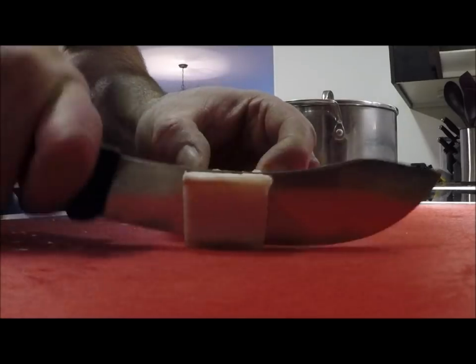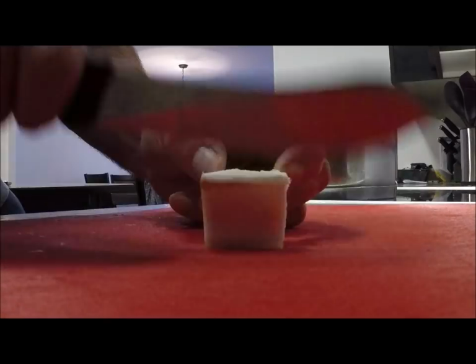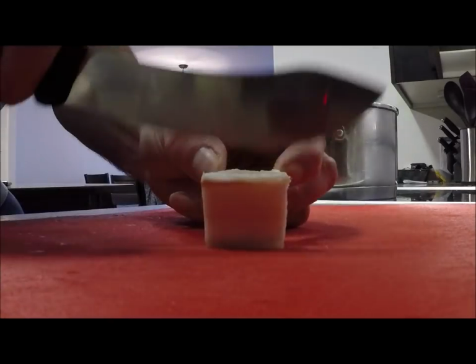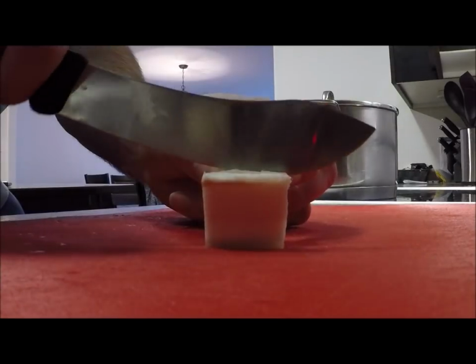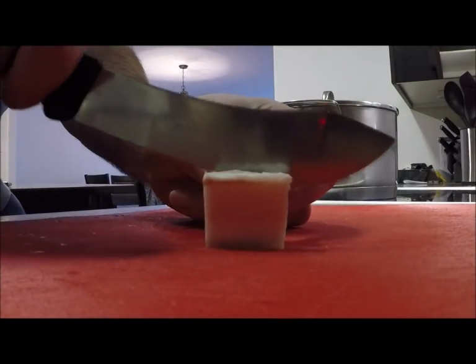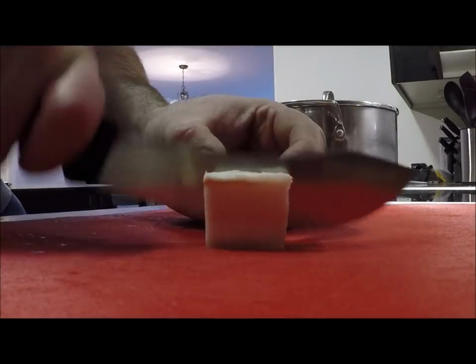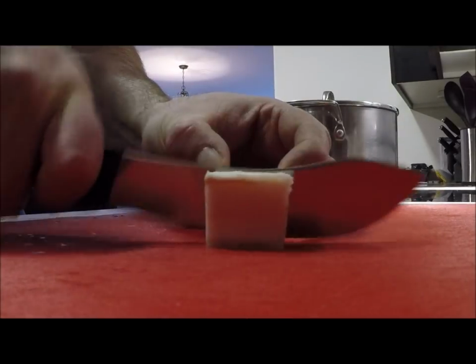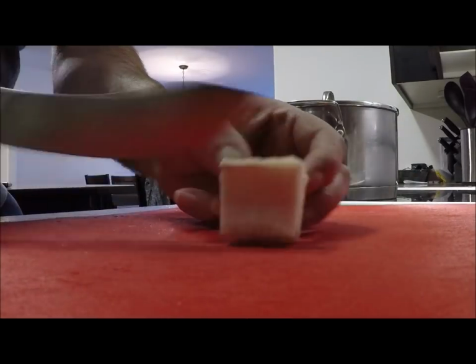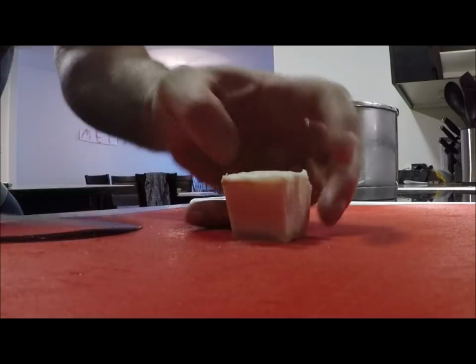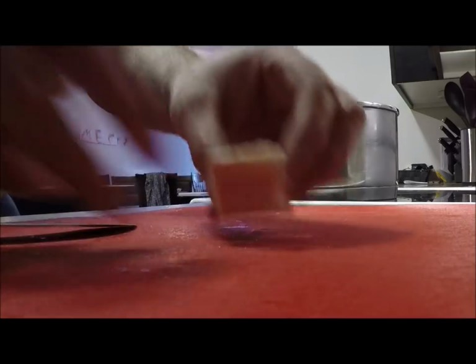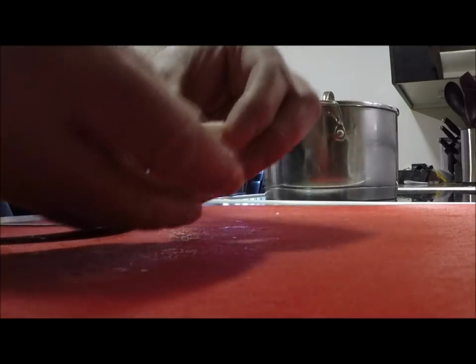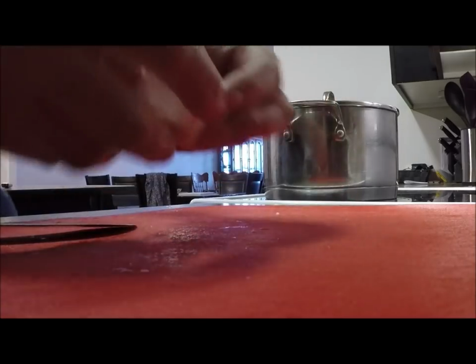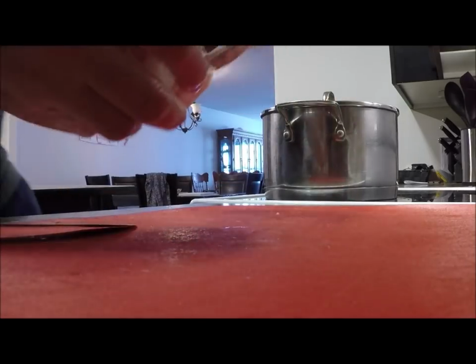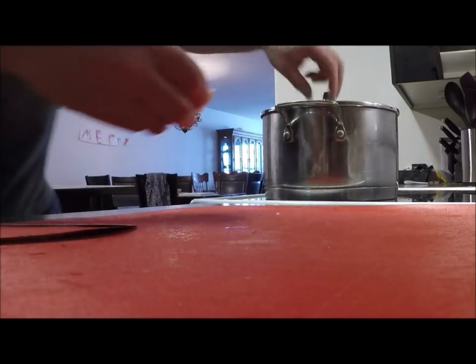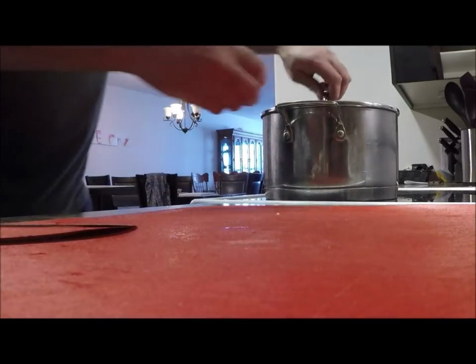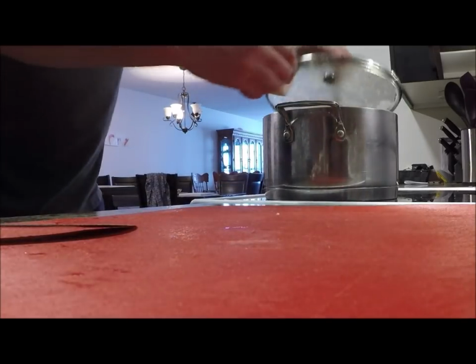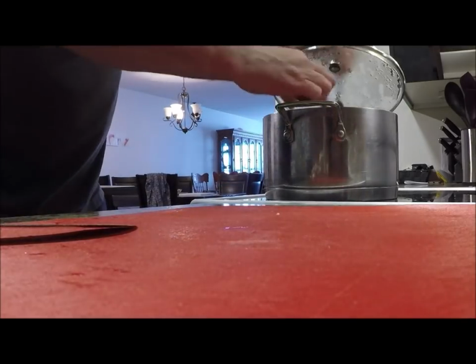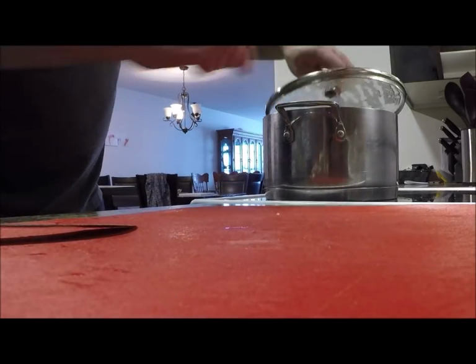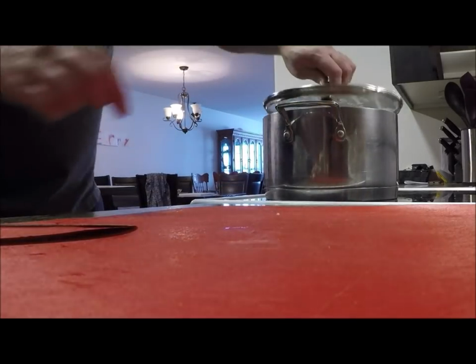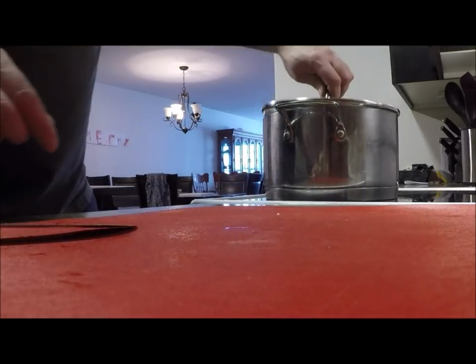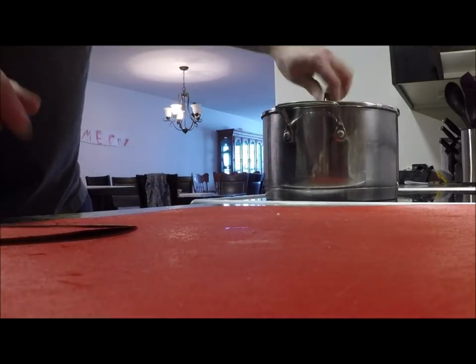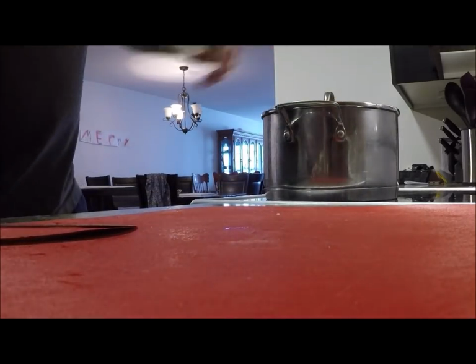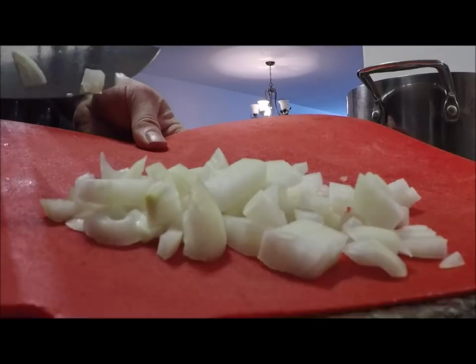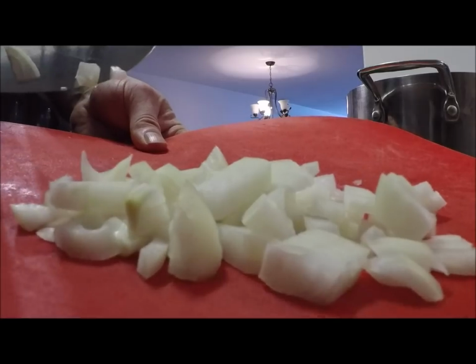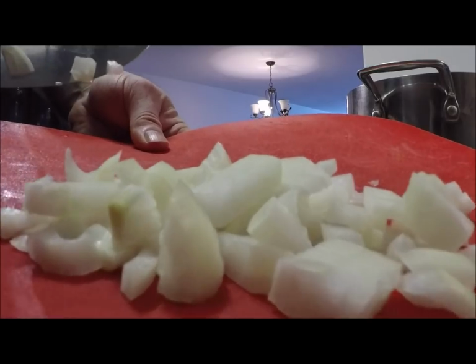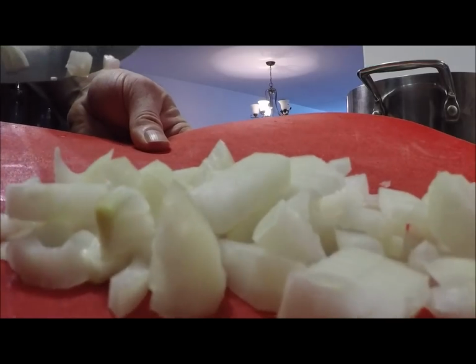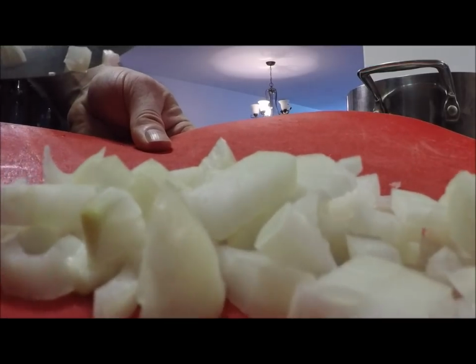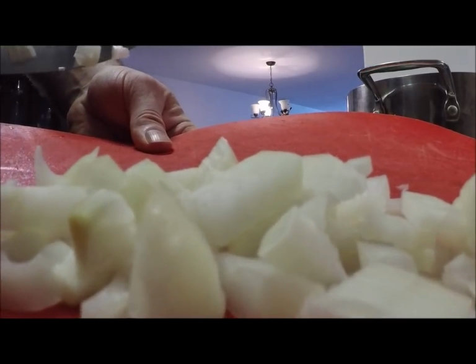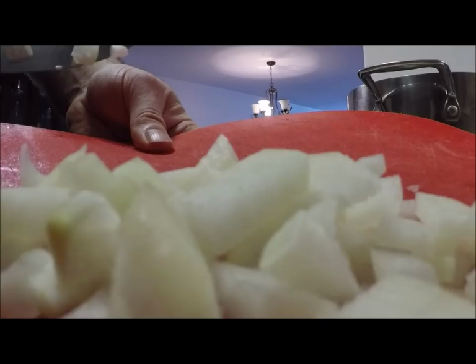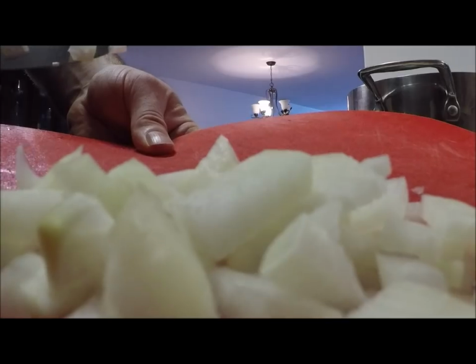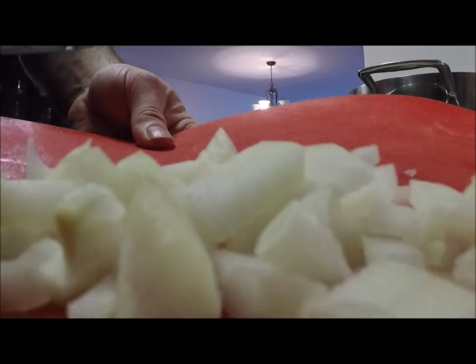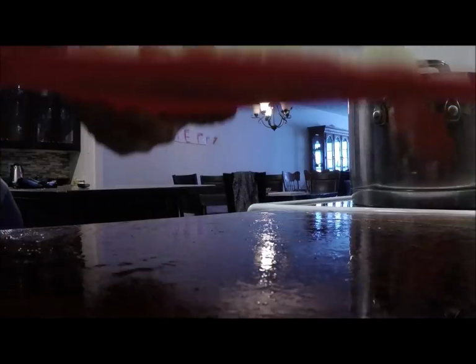Nice bit of salt porky soup as well, just want to throw that down there too. Right here I've got a small onion diced up.